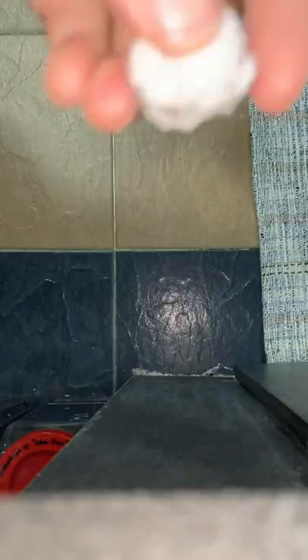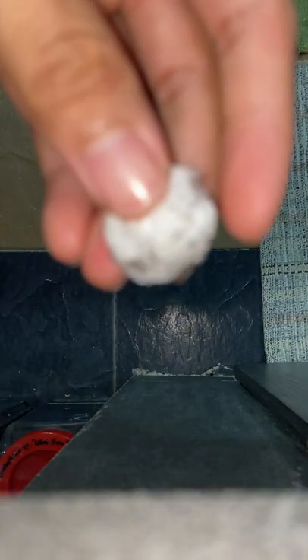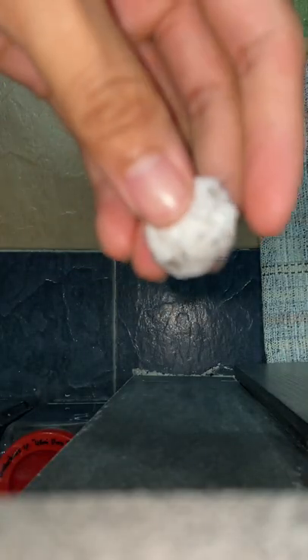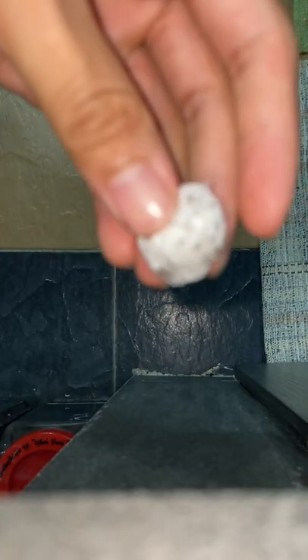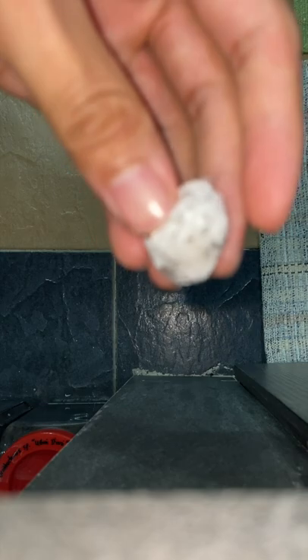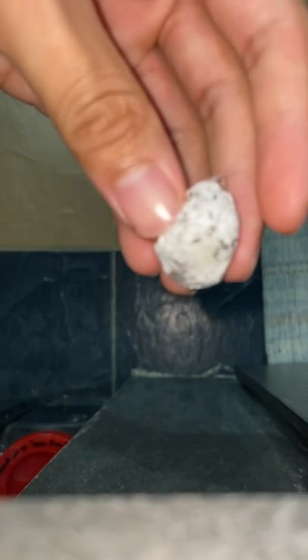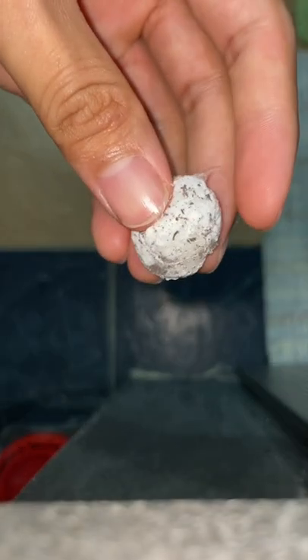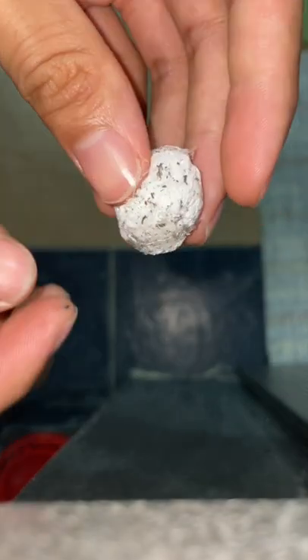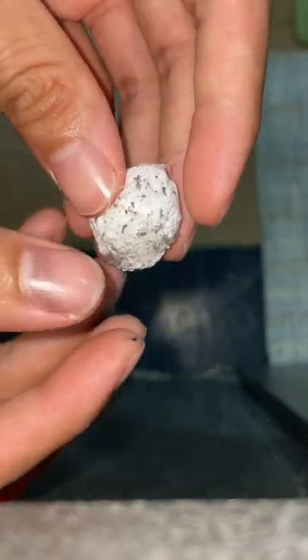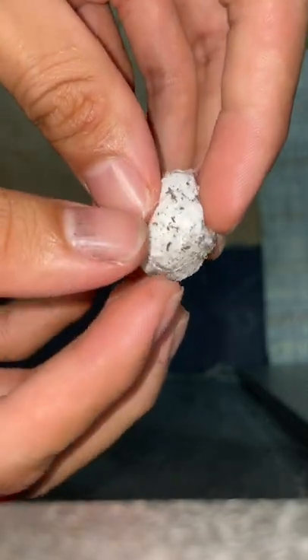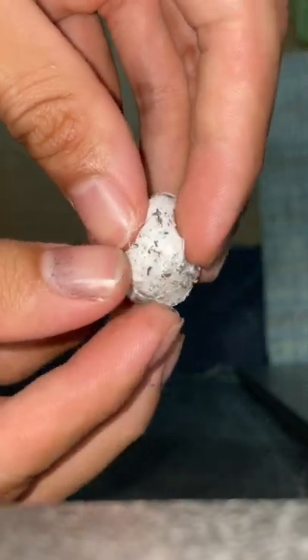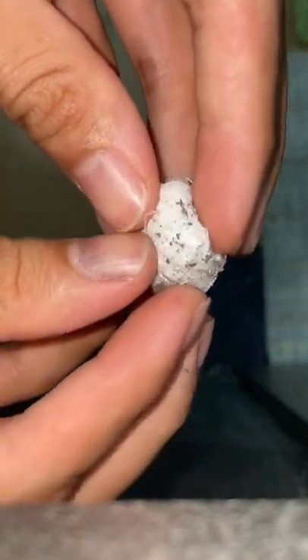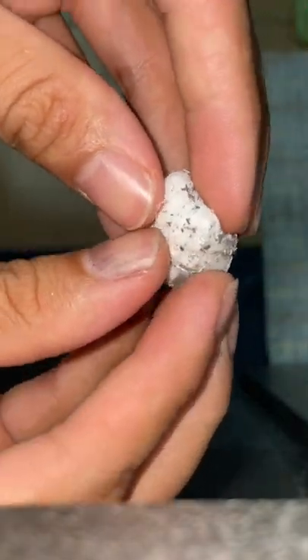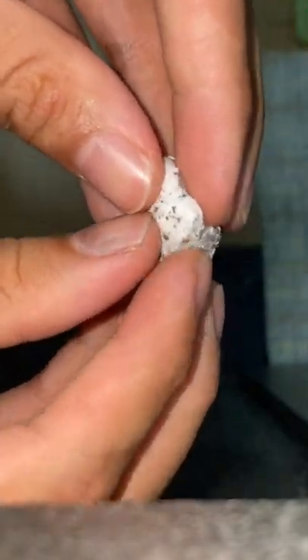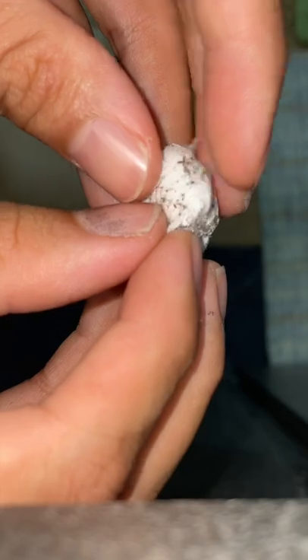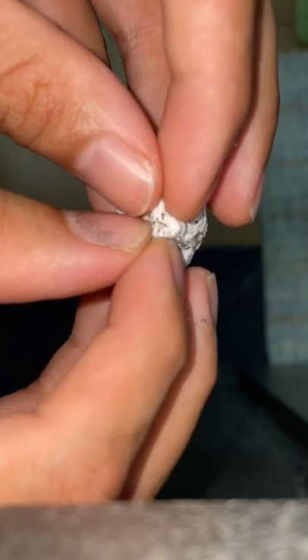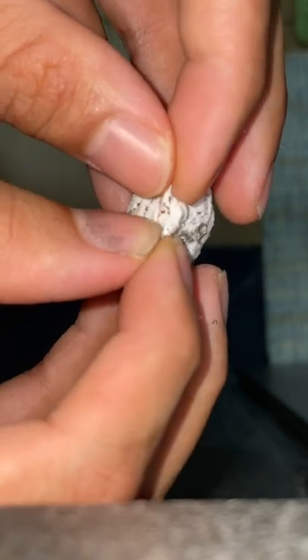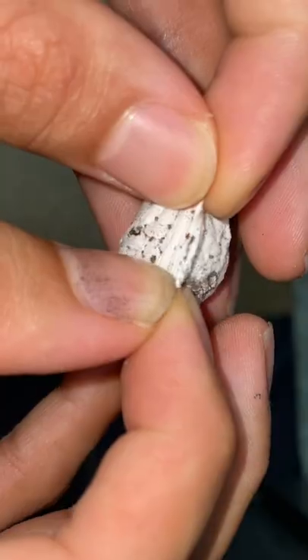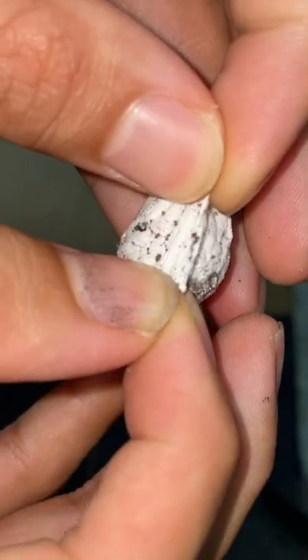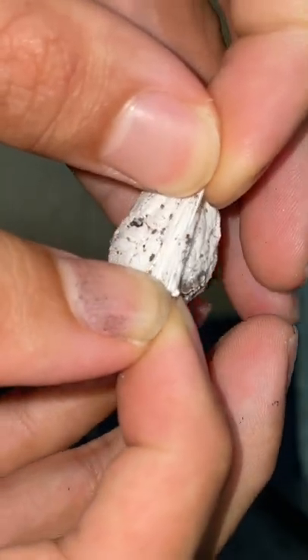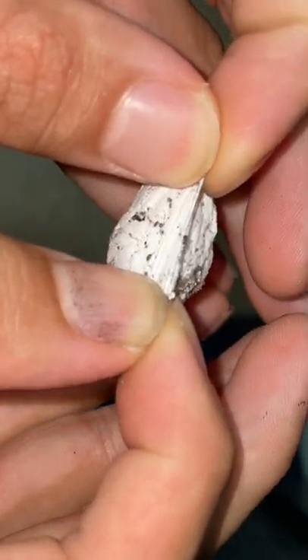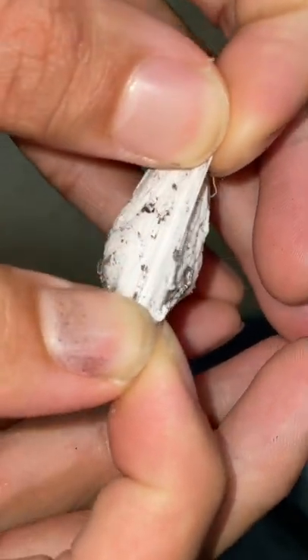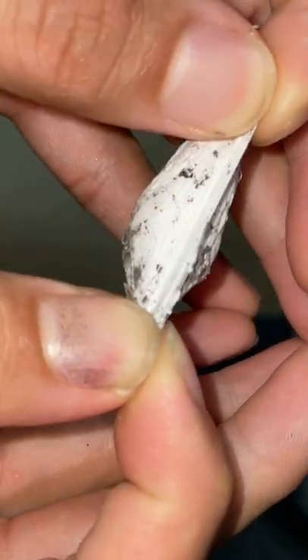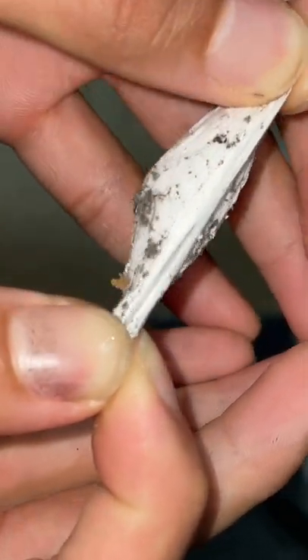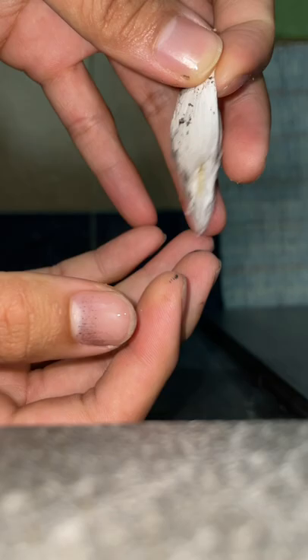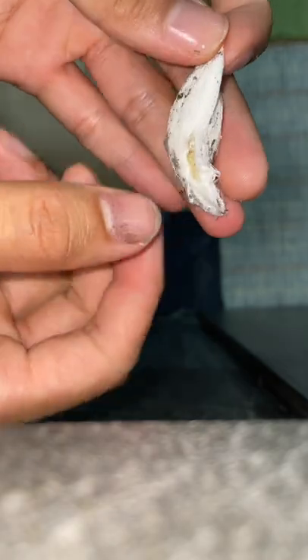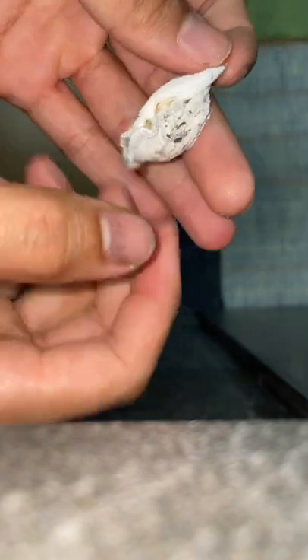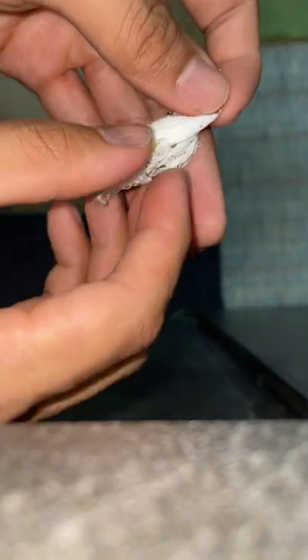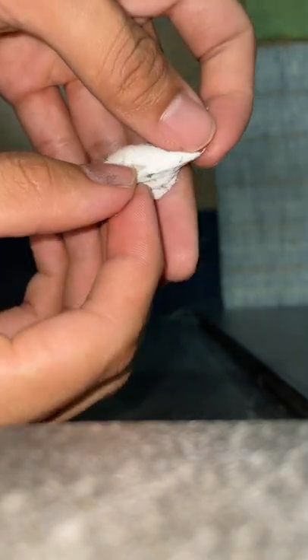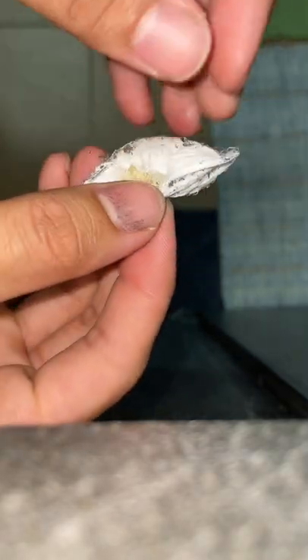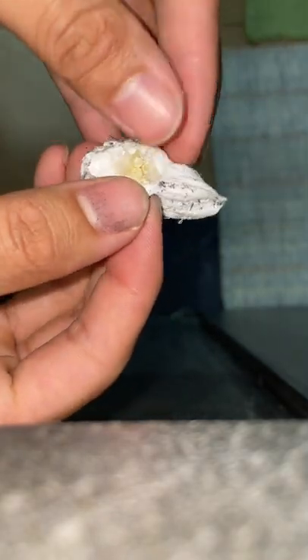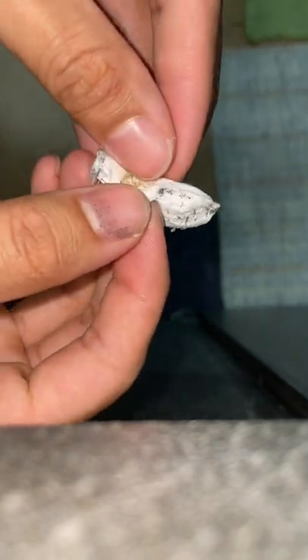This is a hundred percent infertile egg sac. We did not pair this girl. We did not introduce a male with her. She pretty much just laid this out of nowhere. So now we're going to open it and see what is inside.